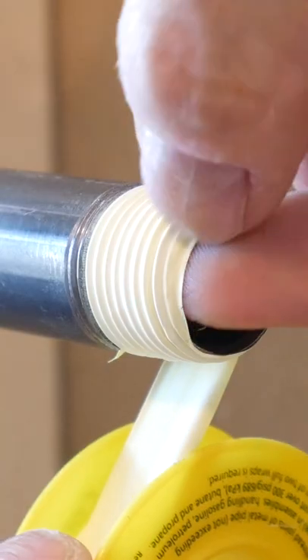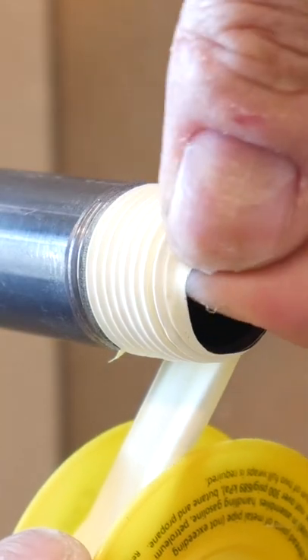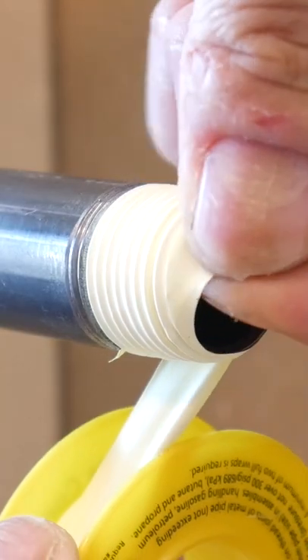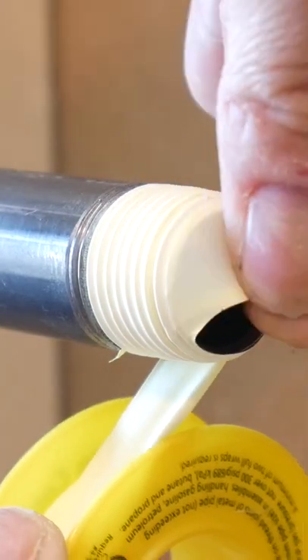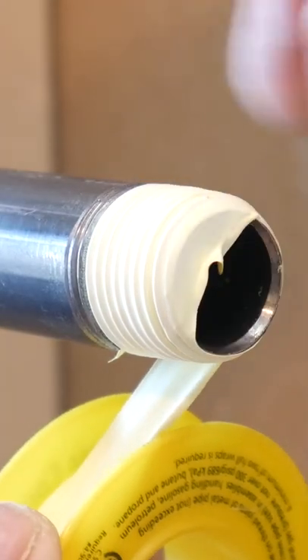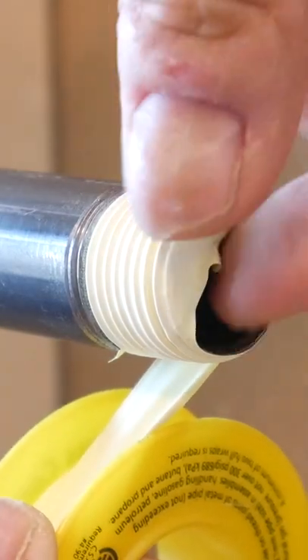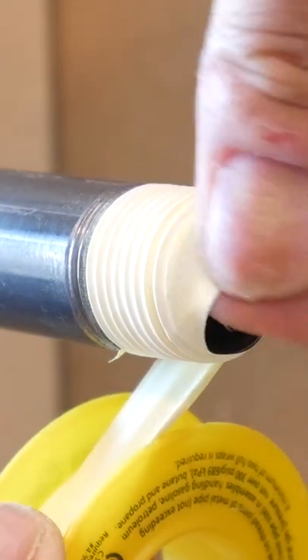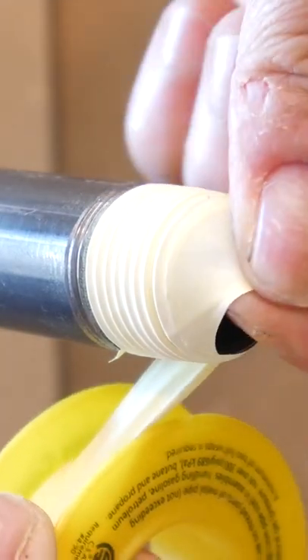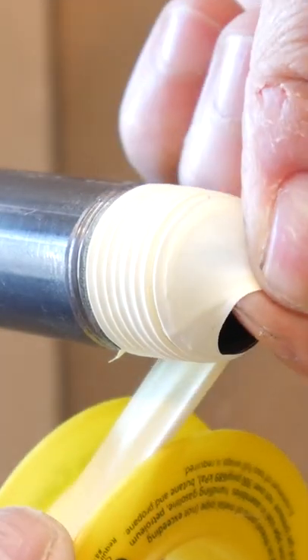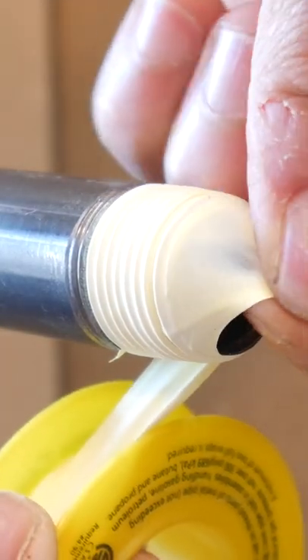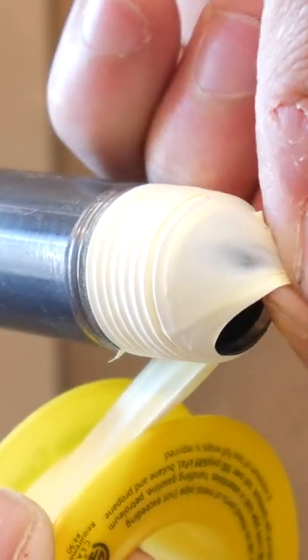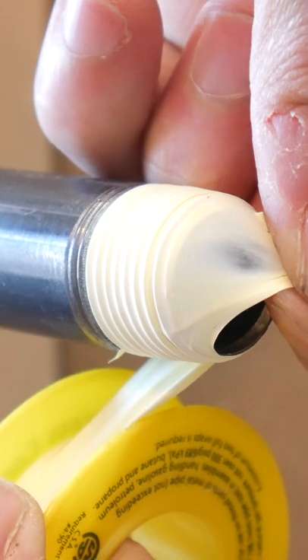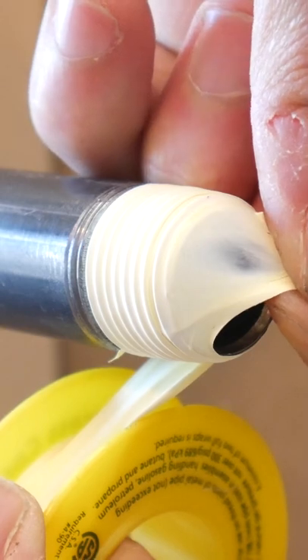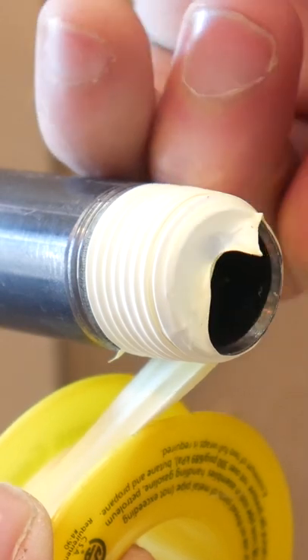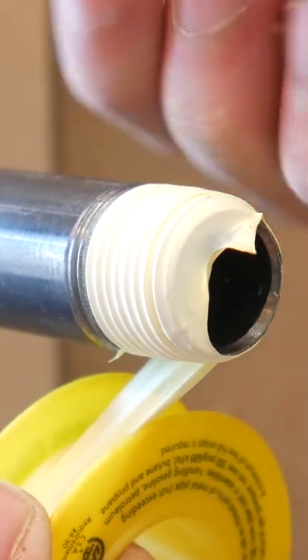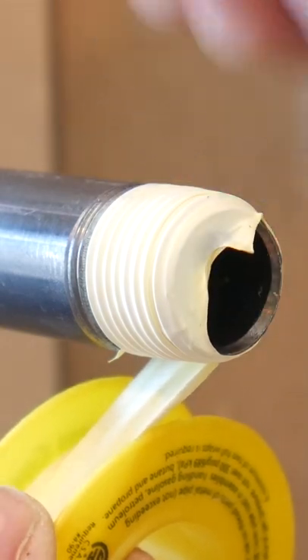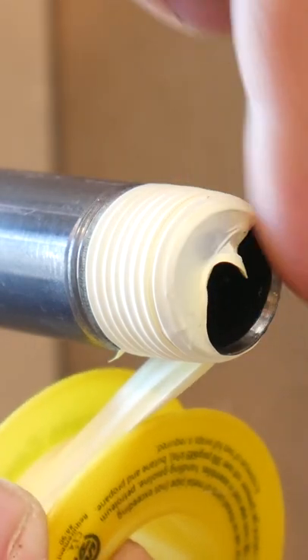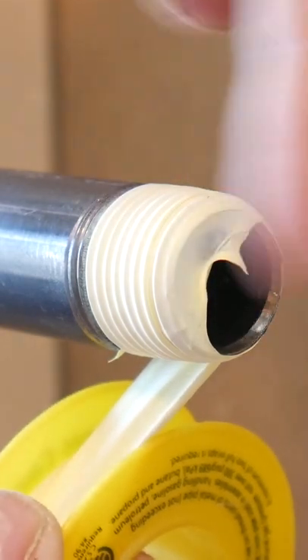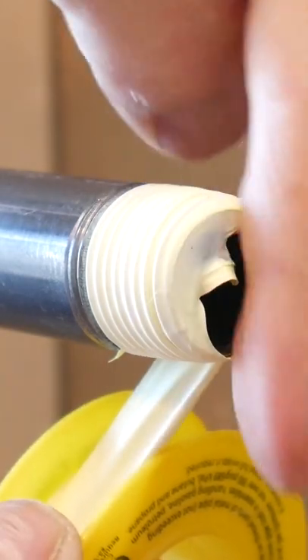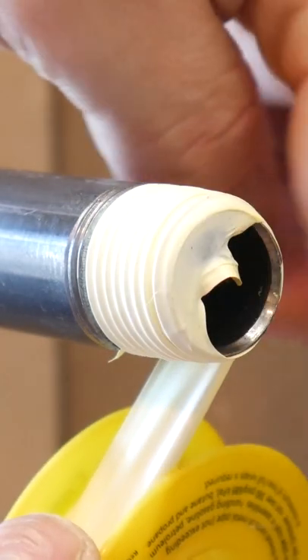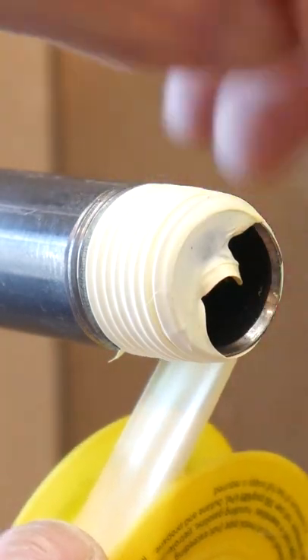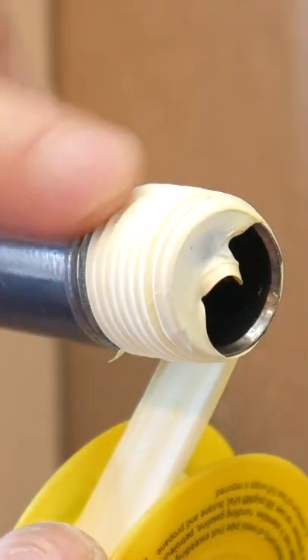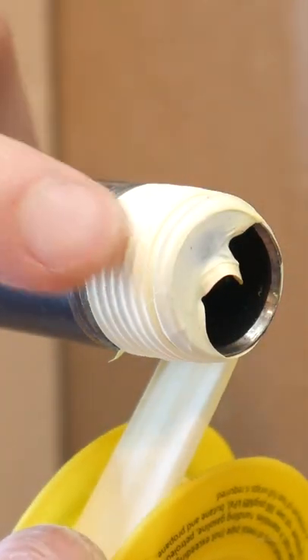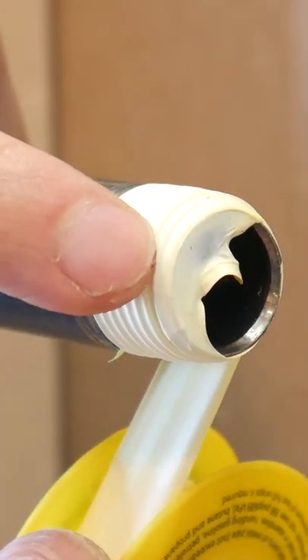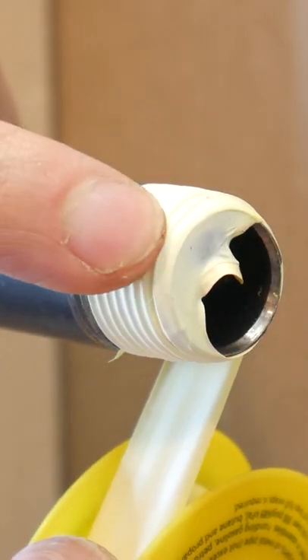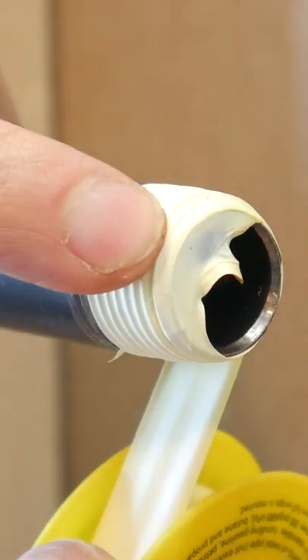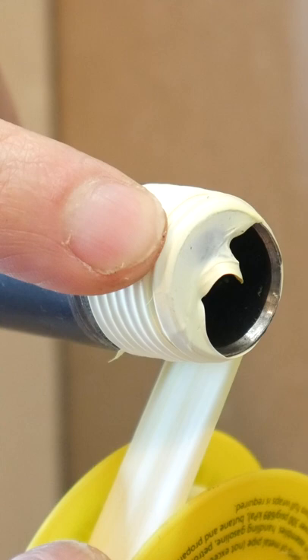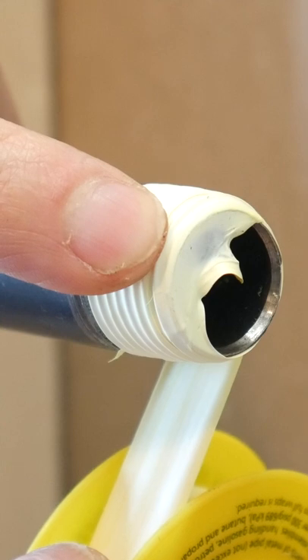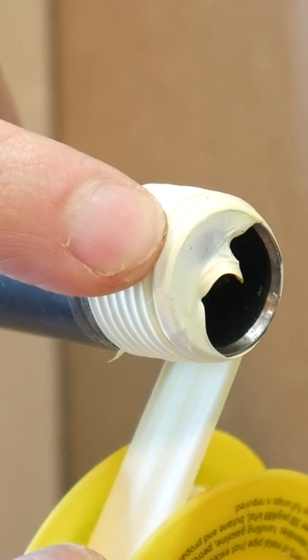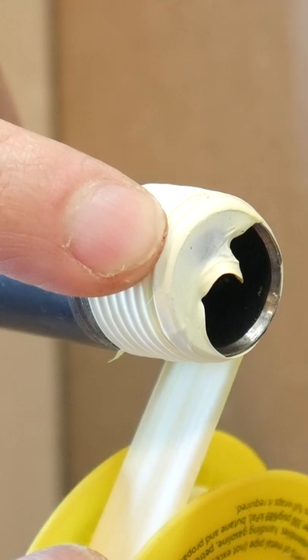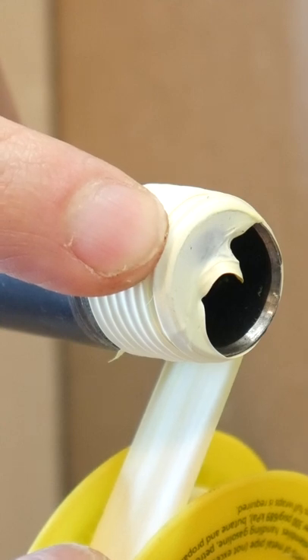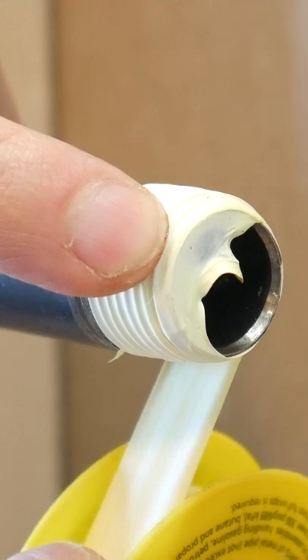The reason for this is that it's not needed, and secondly, you have more chances of it blocking off the pipe opening, so just stay away from the first thread to be safe.